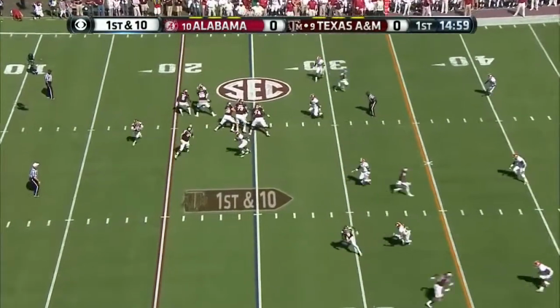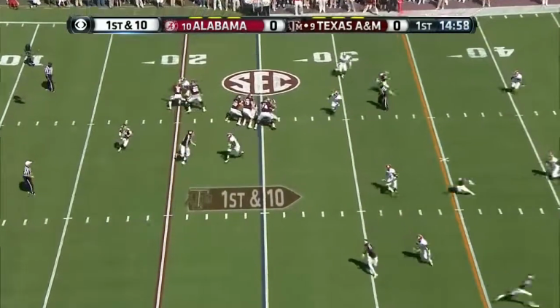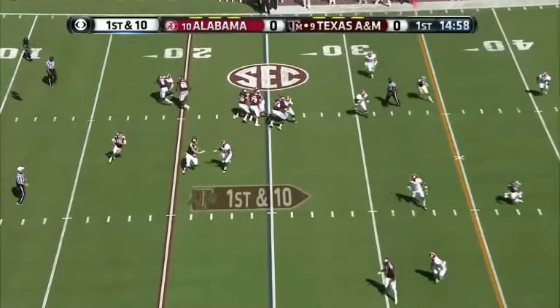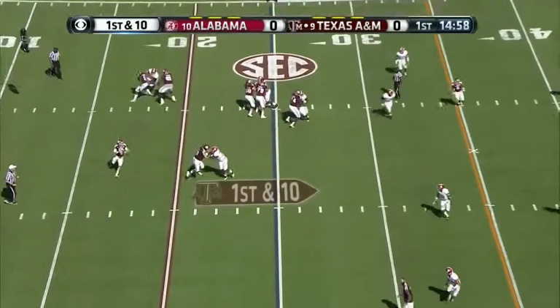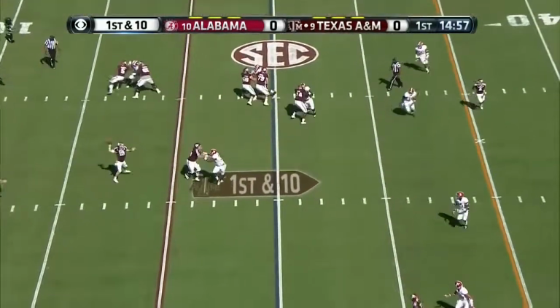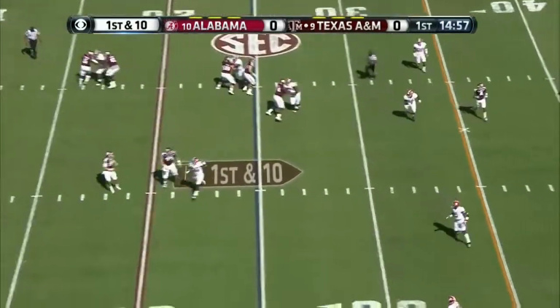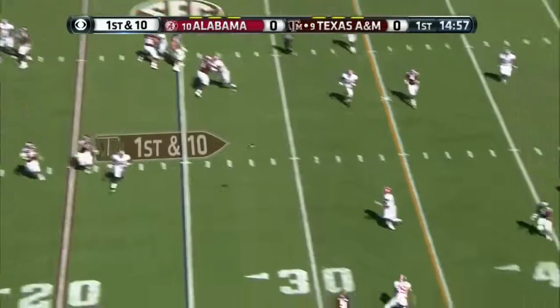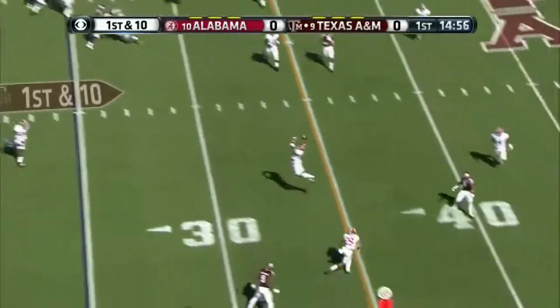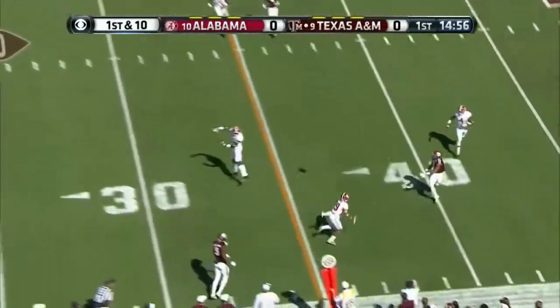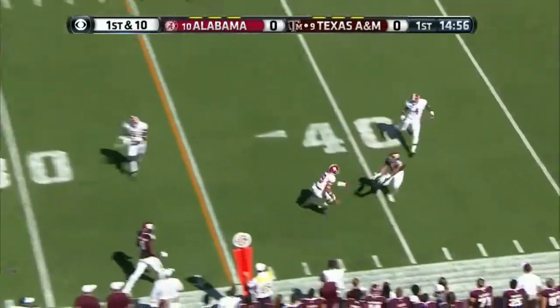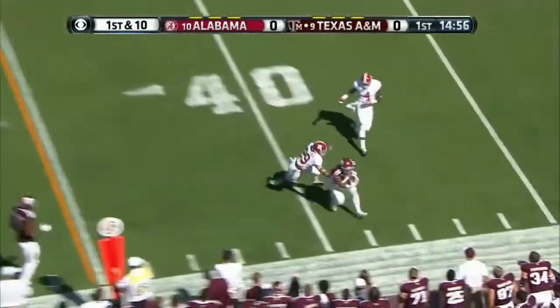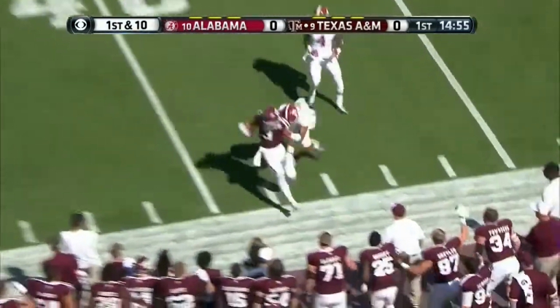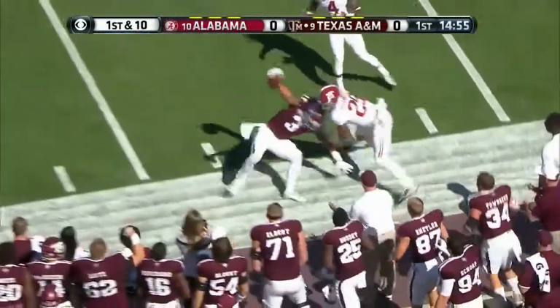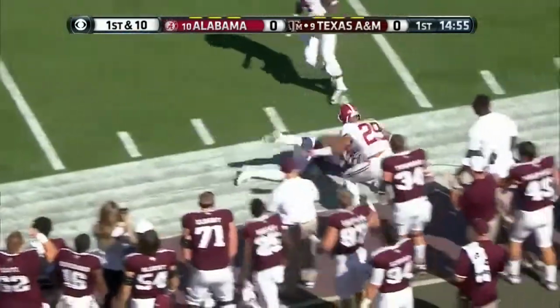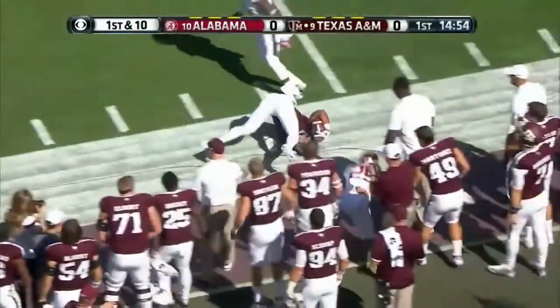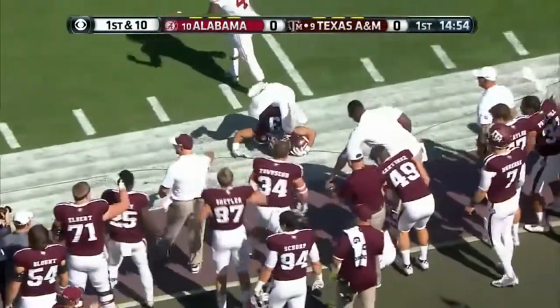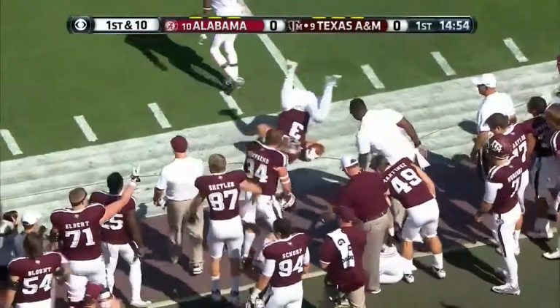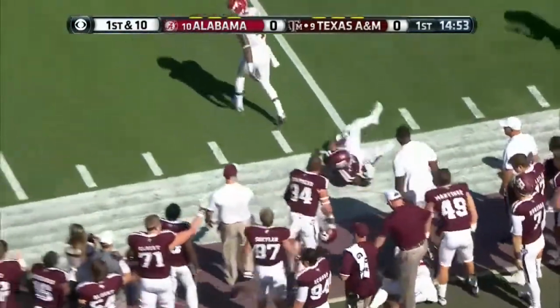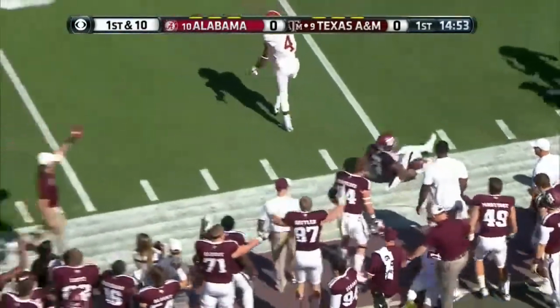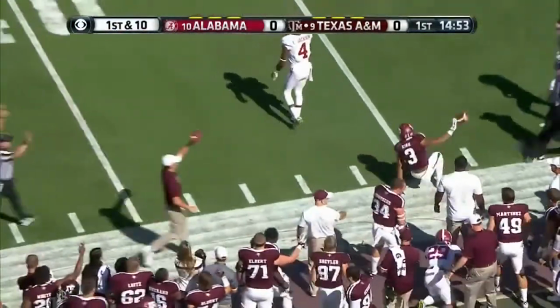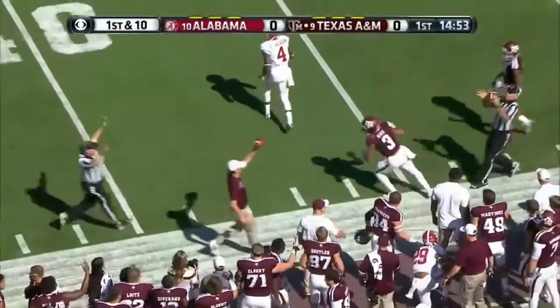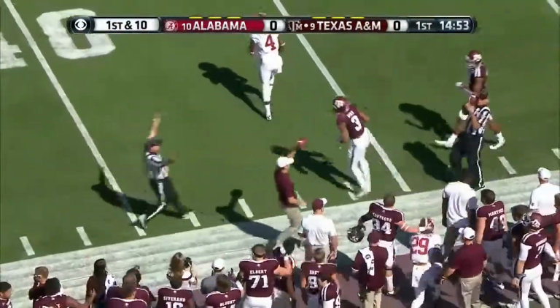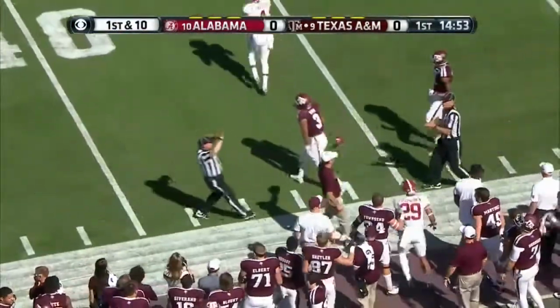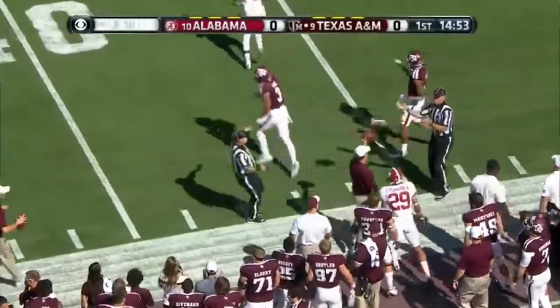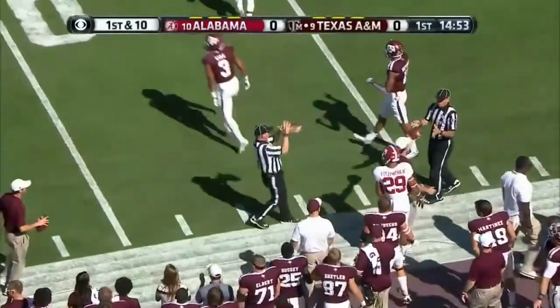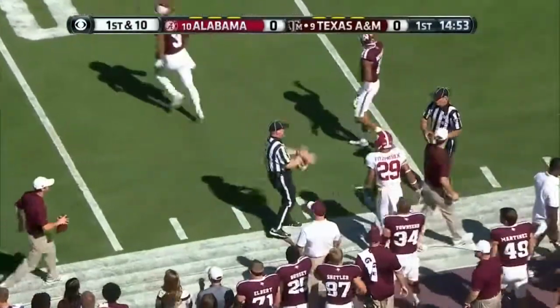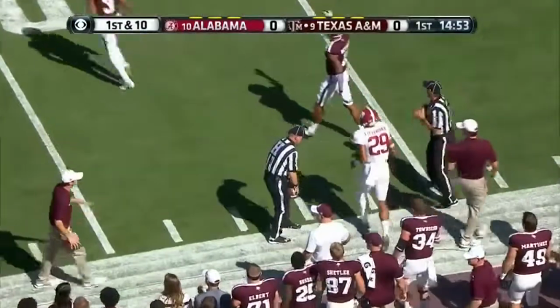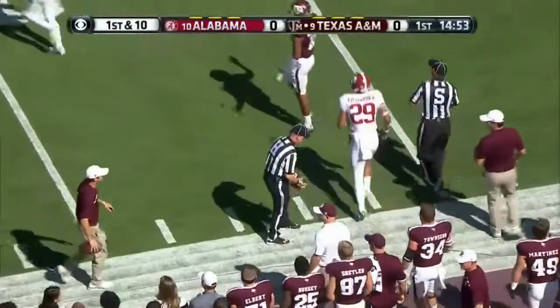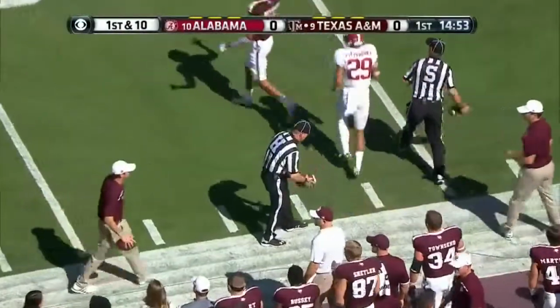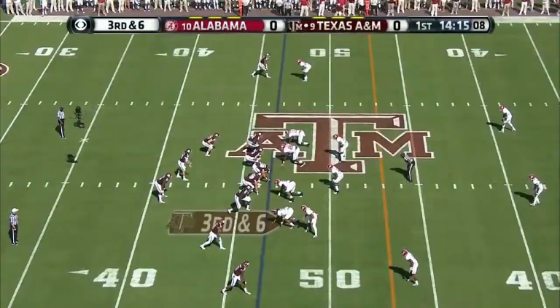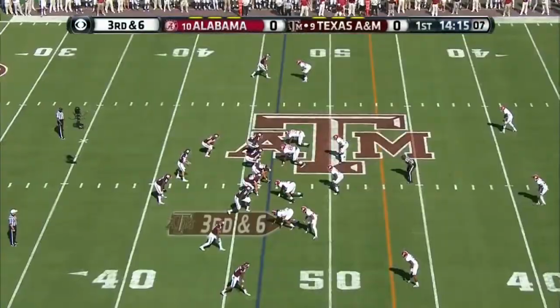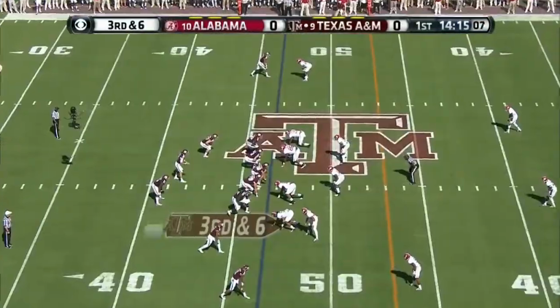He rolls to his right, gets a good block, overthrows — almost picked off — and then it is caught by Kirk. Alabama victory.